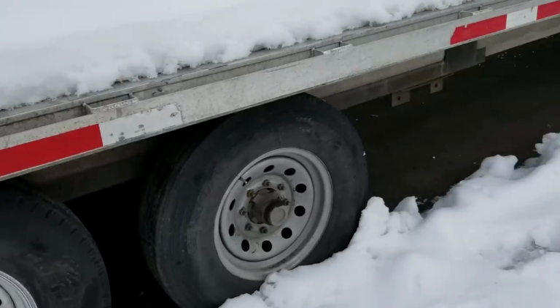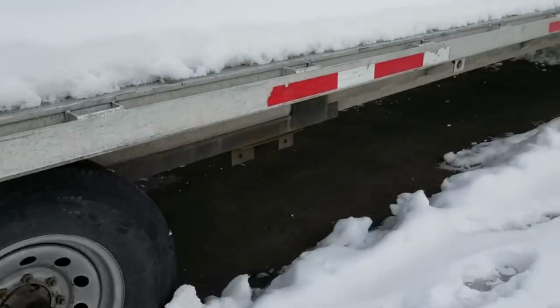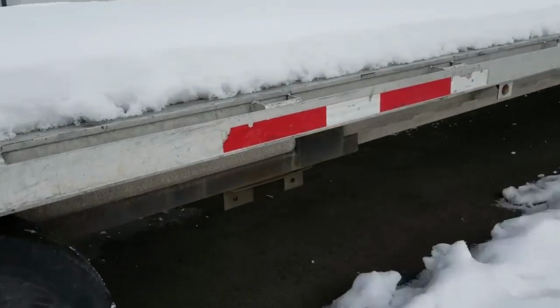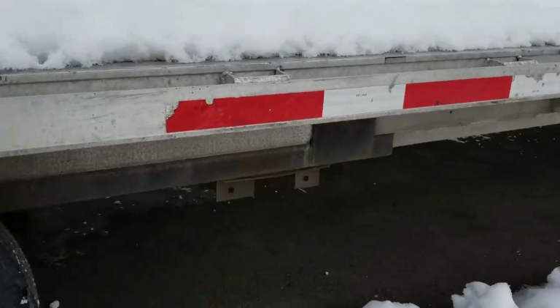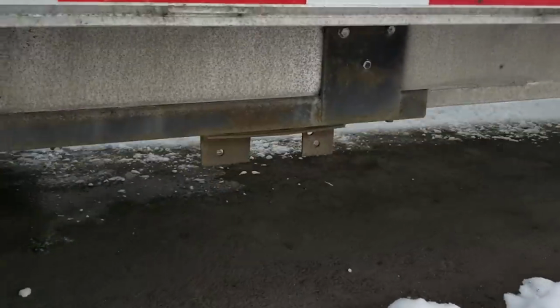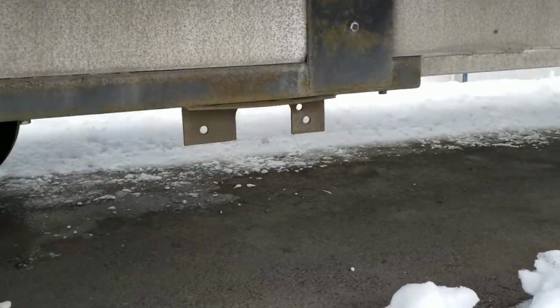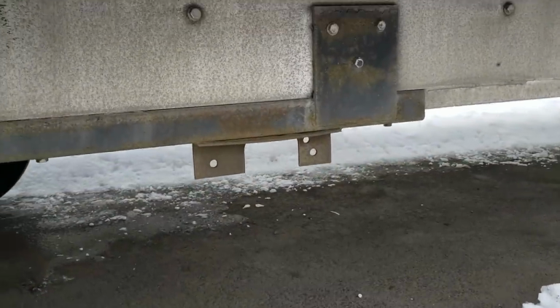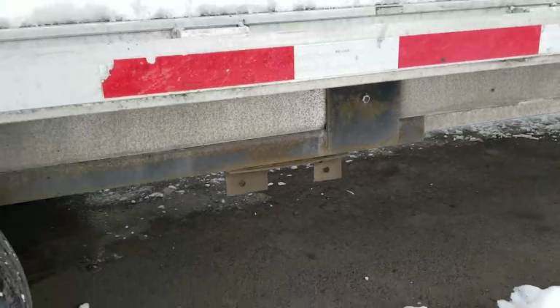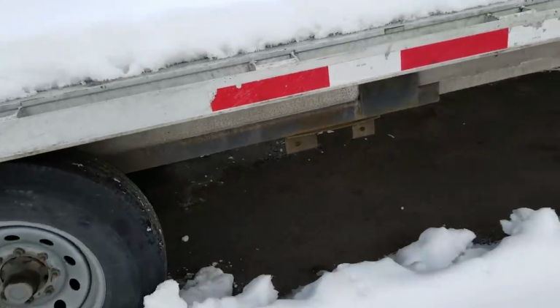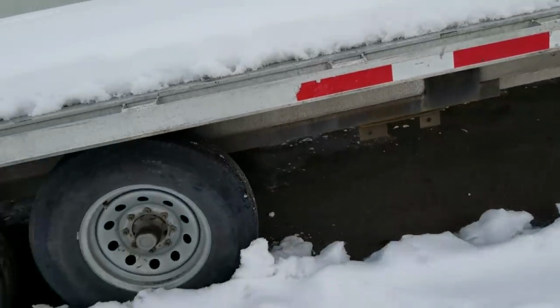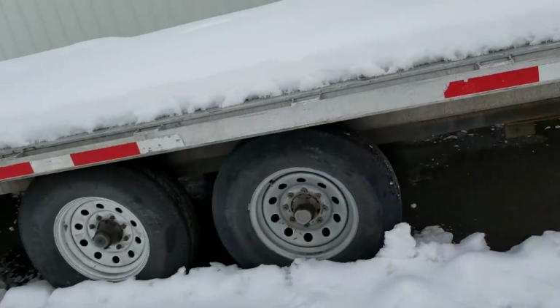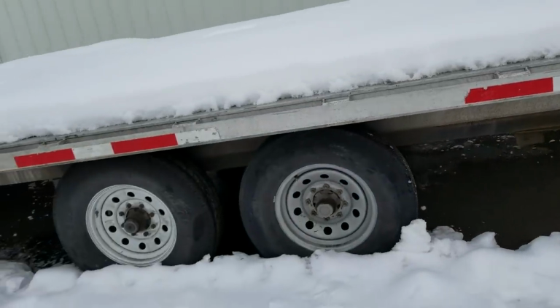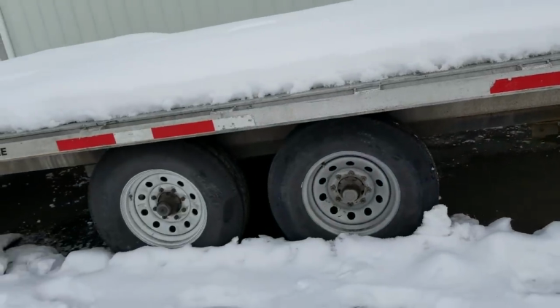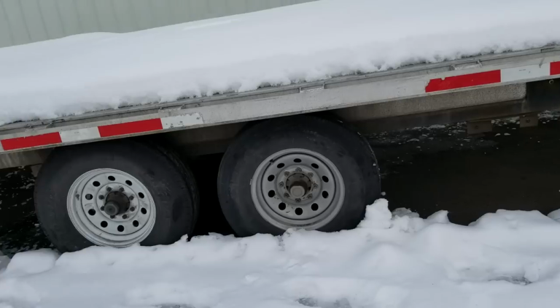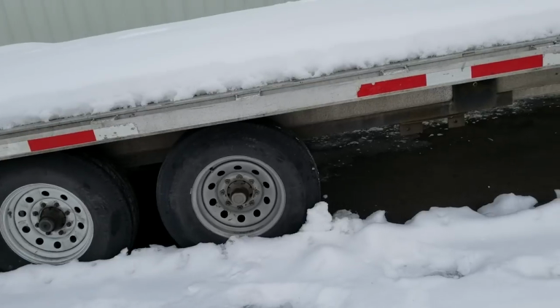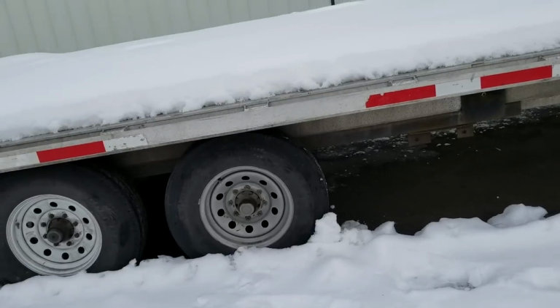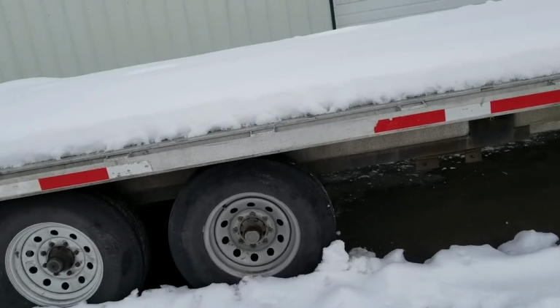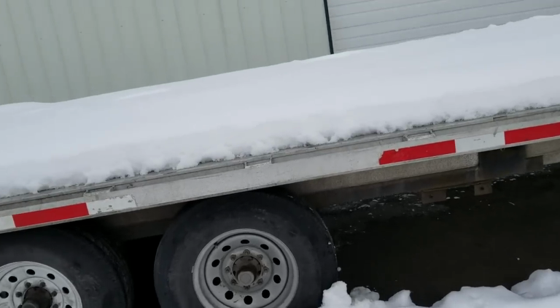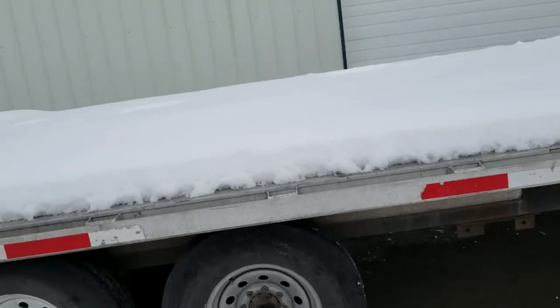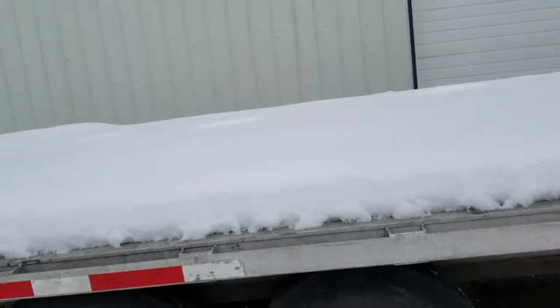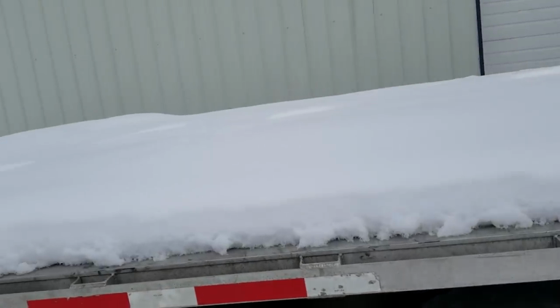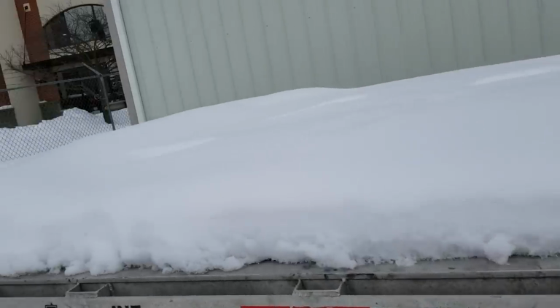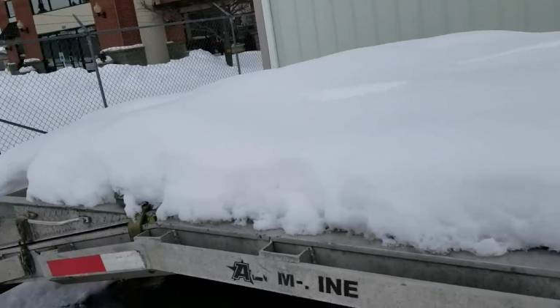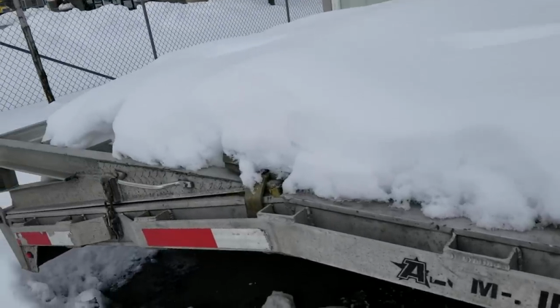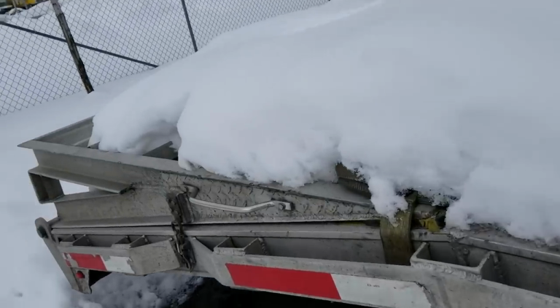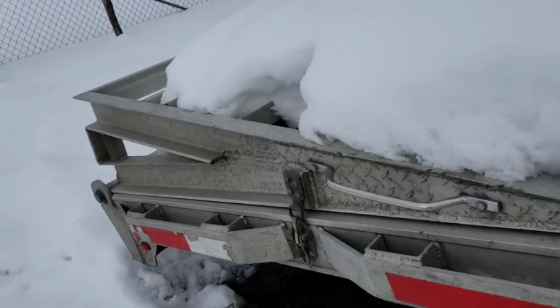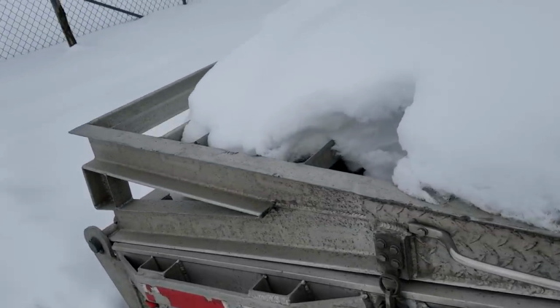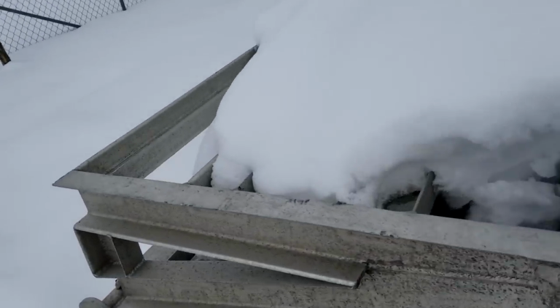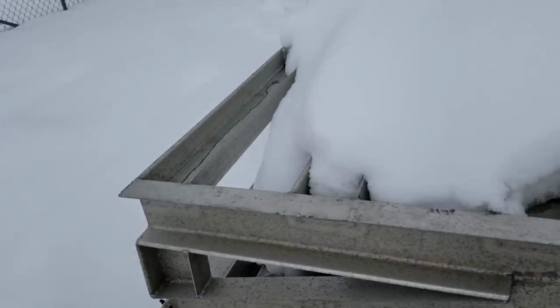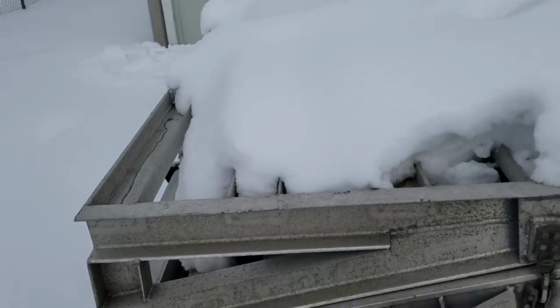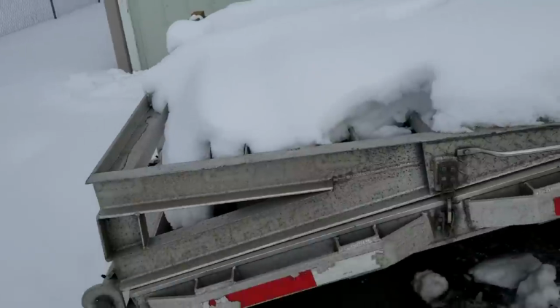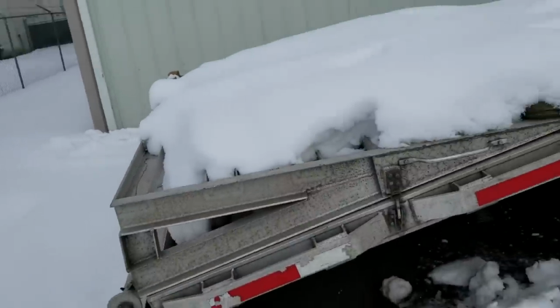We're missing an axle here — it was a three-axle trailer, they left it as two. It's not bad, it's fine.